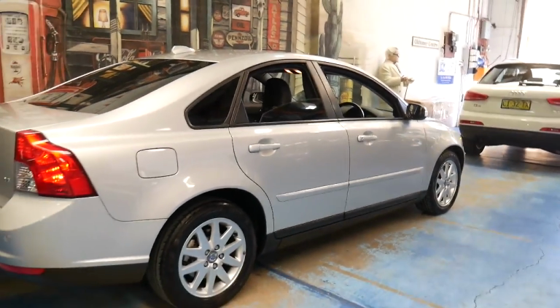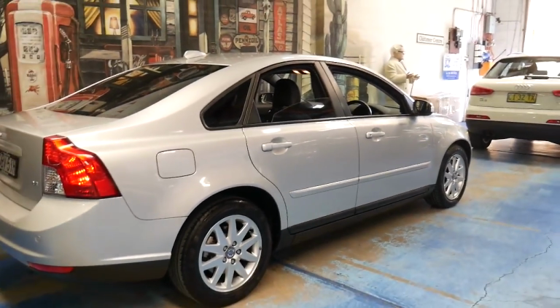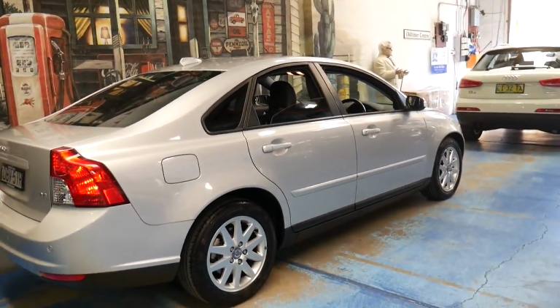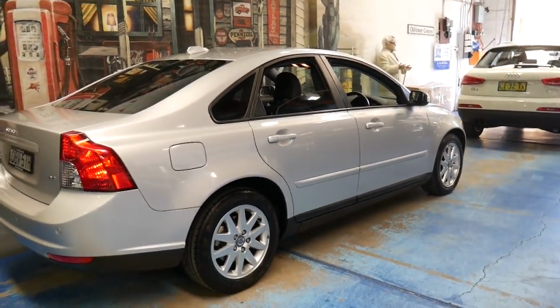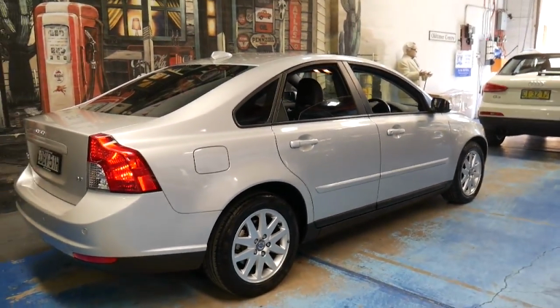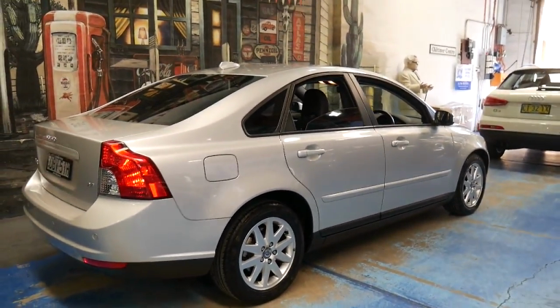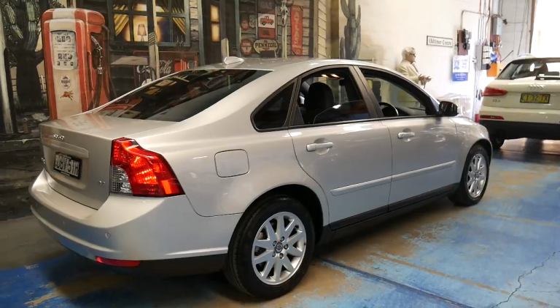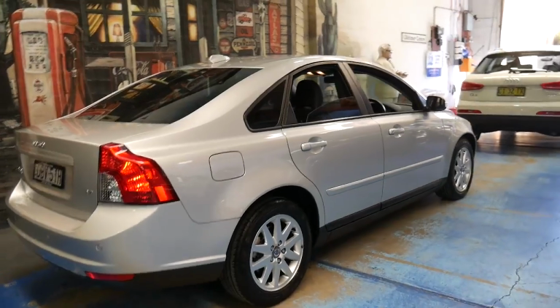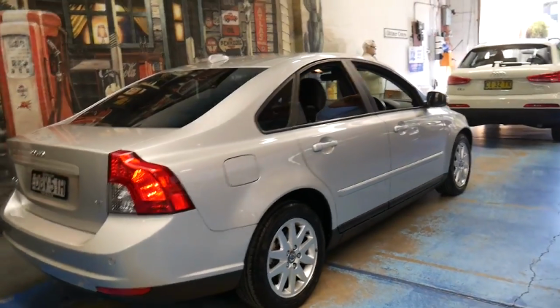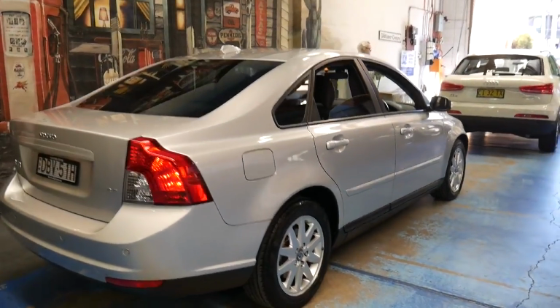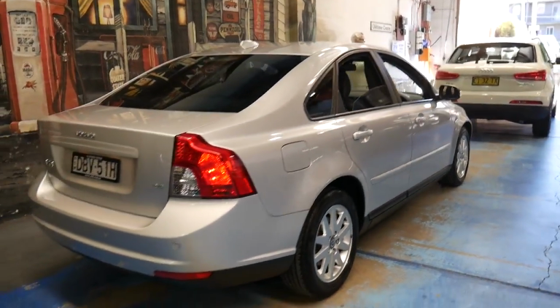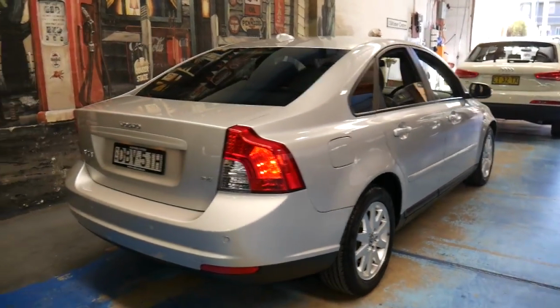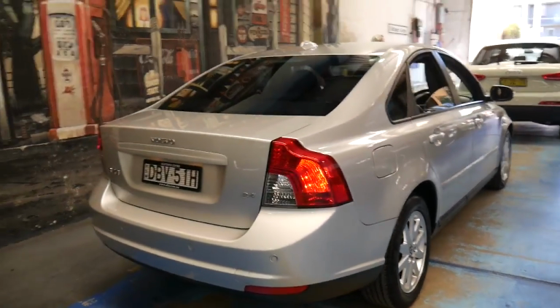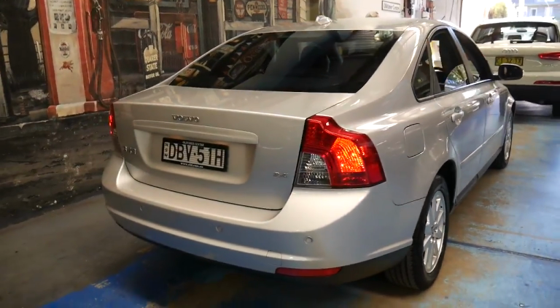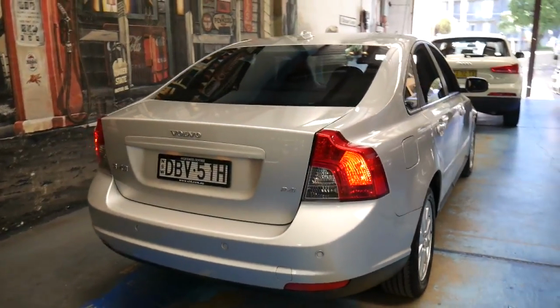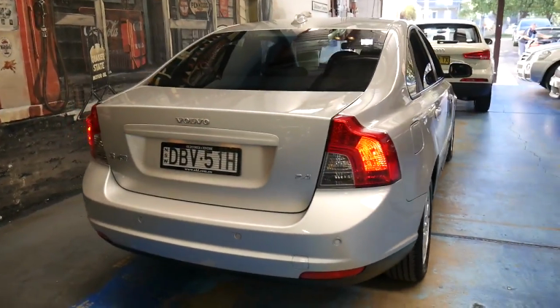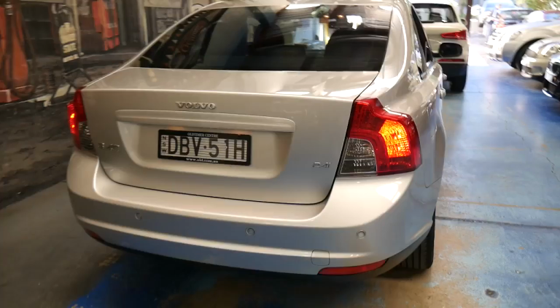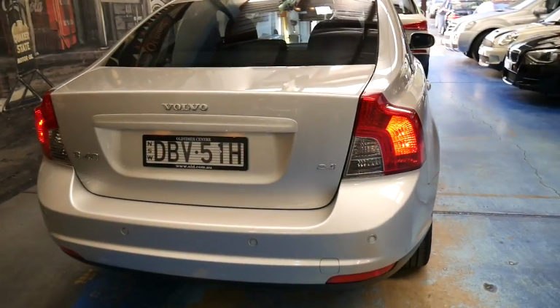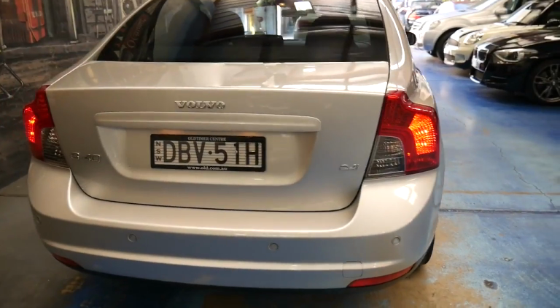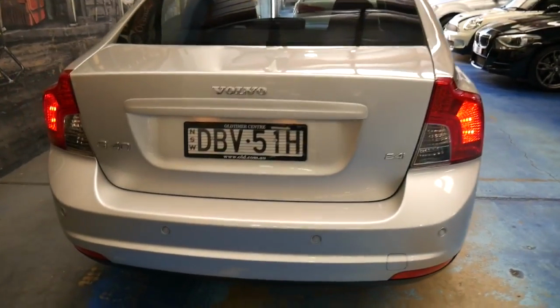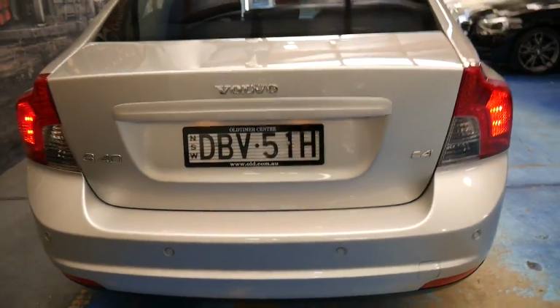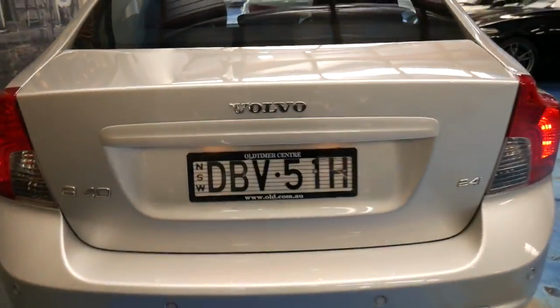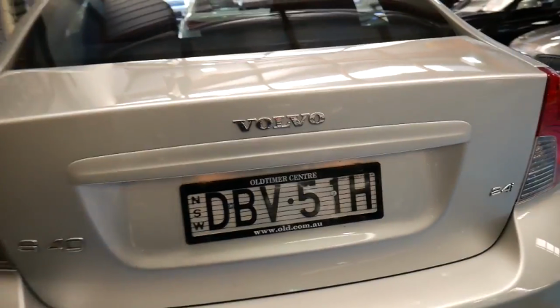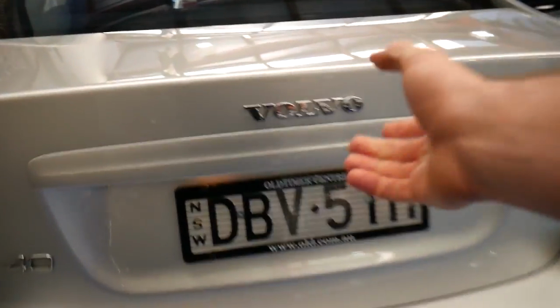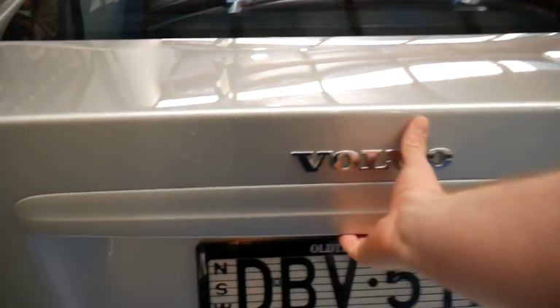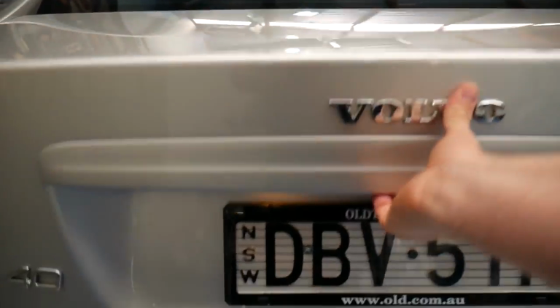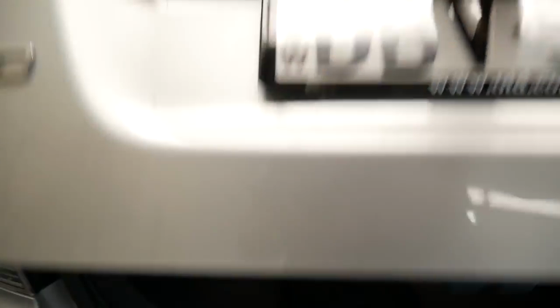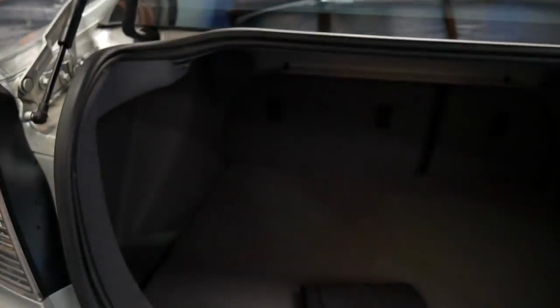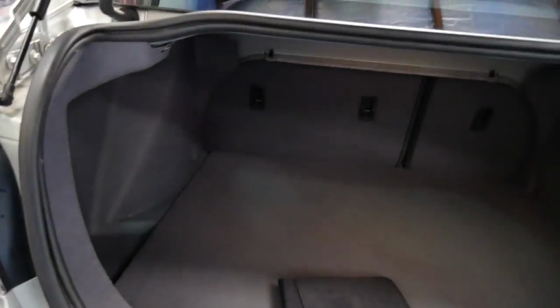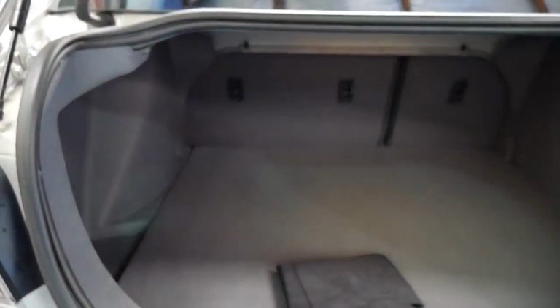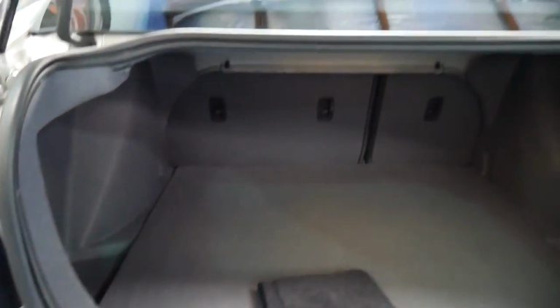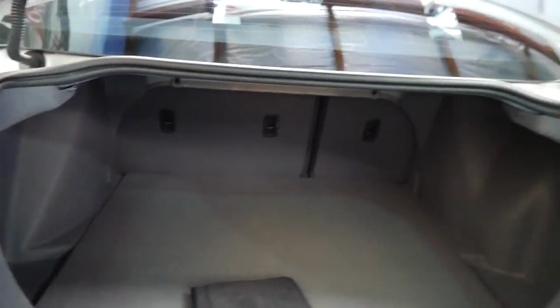The car is in particularly good condition. Every panel, every wheel, every tyre is like new. It's got rear parking sensors and this car has really been looked after by somebody, which is very nice to see.